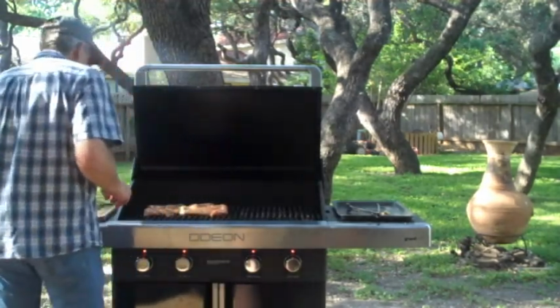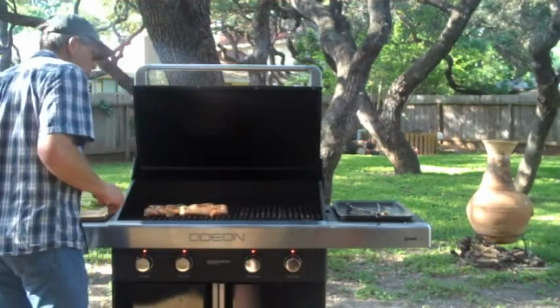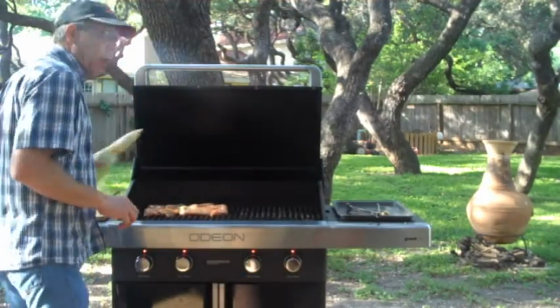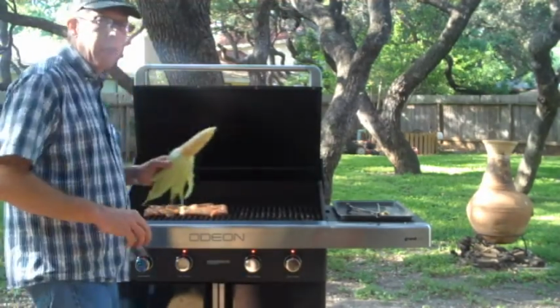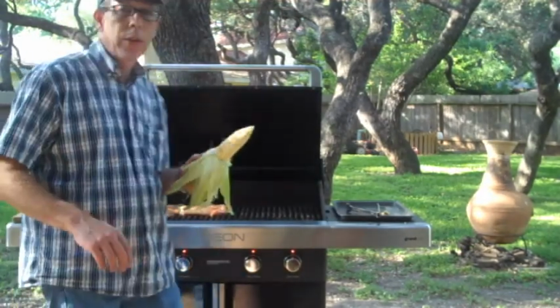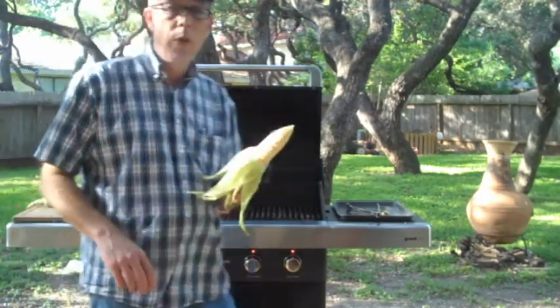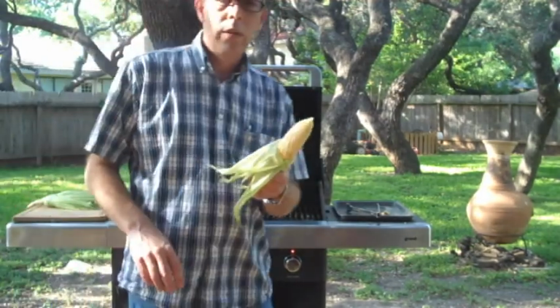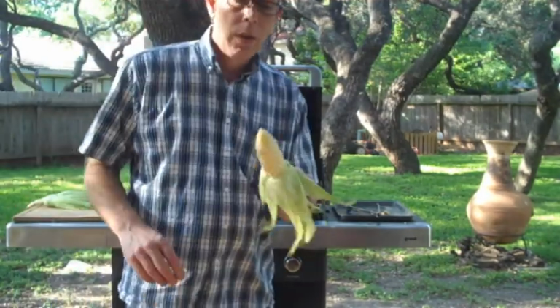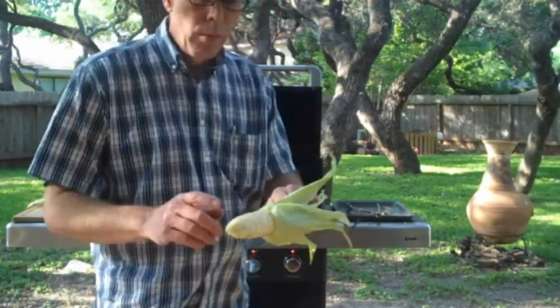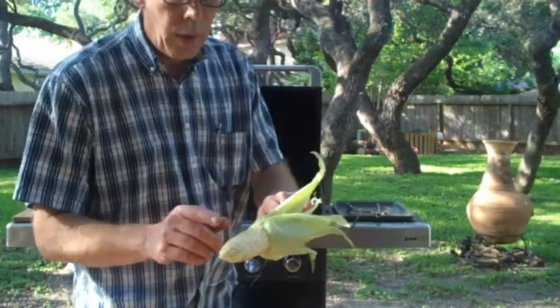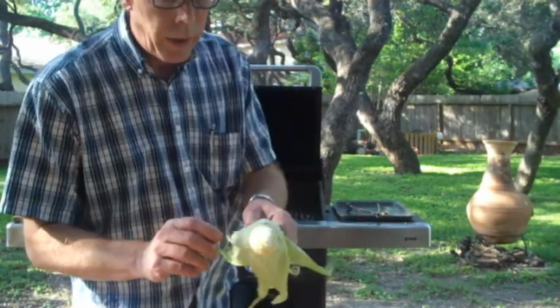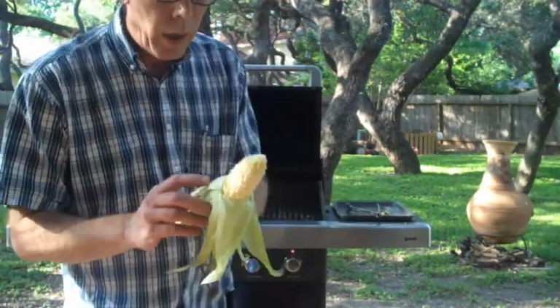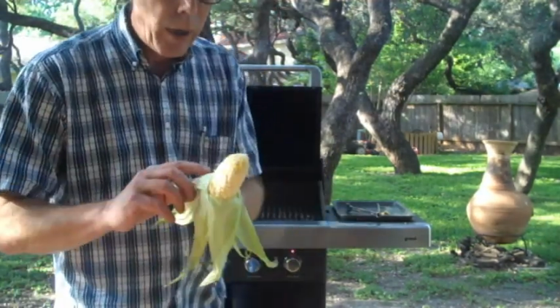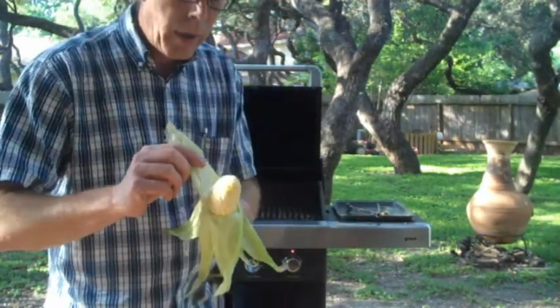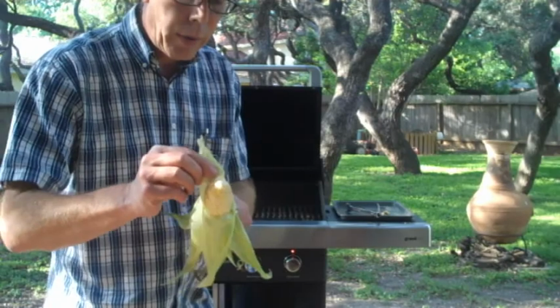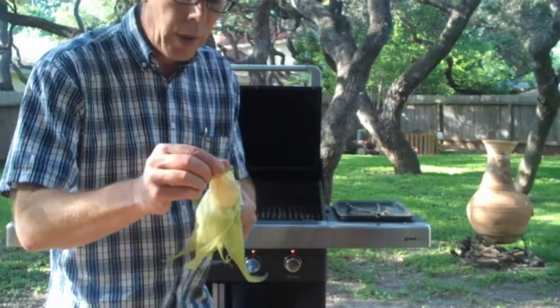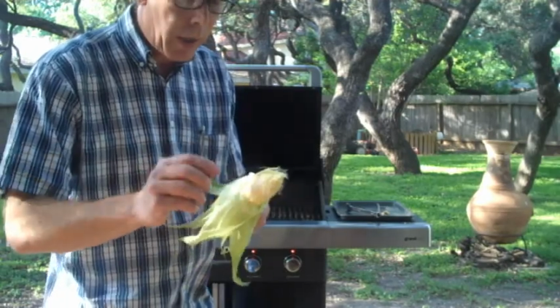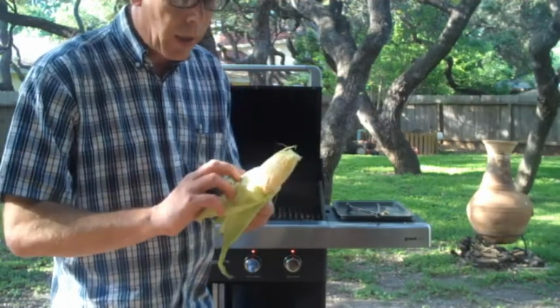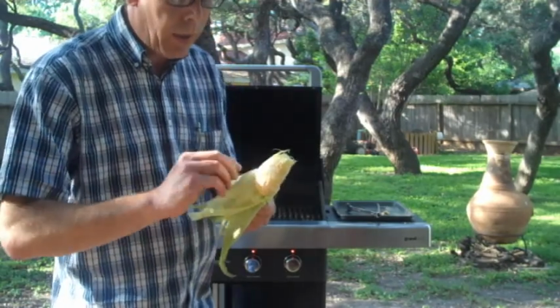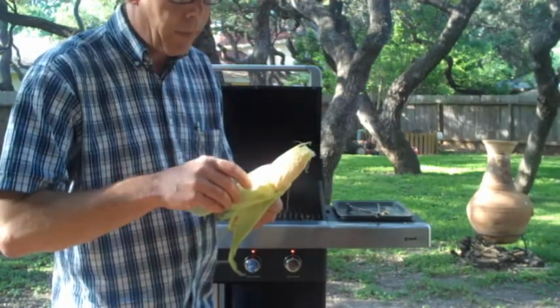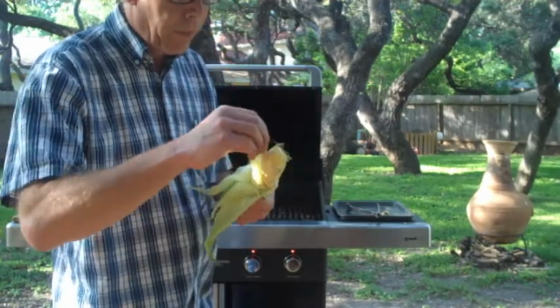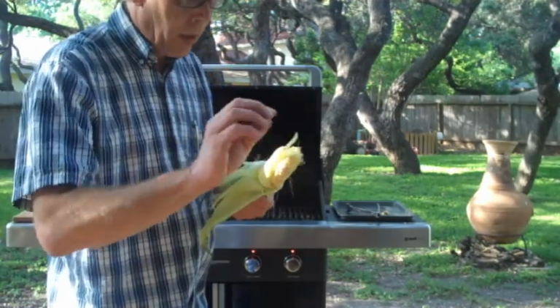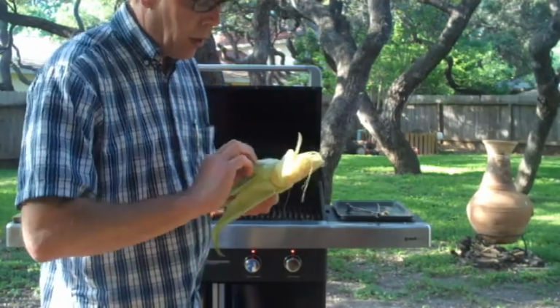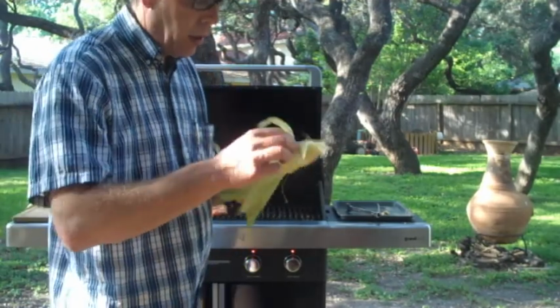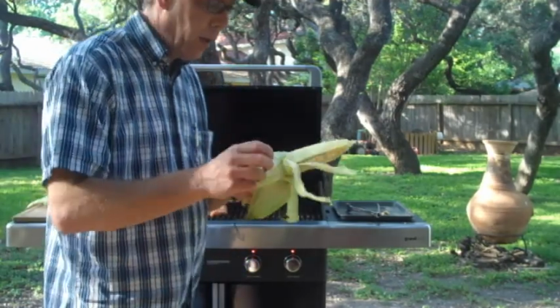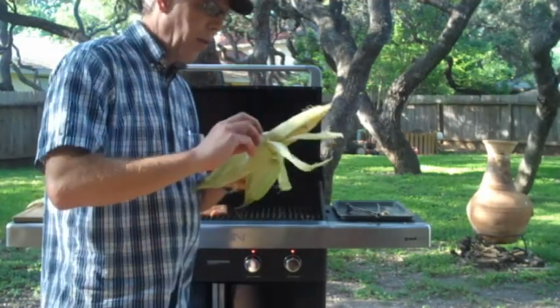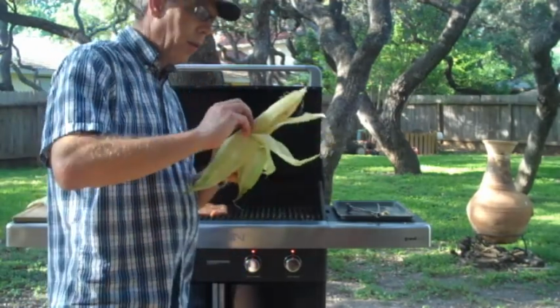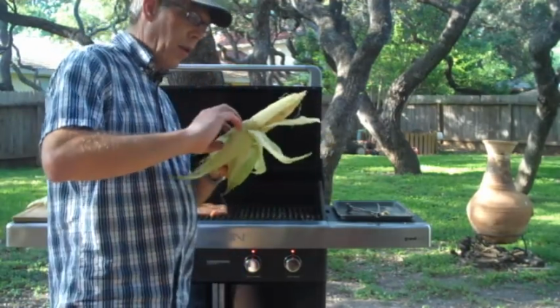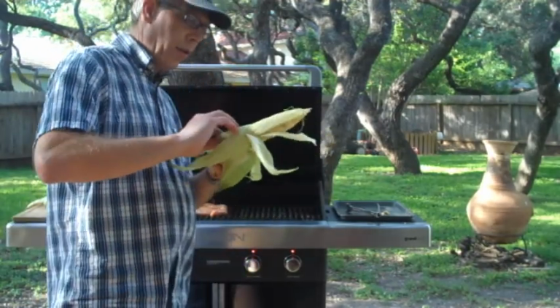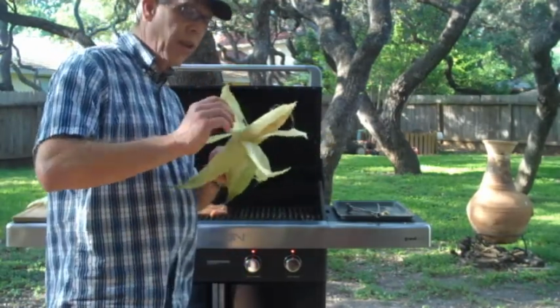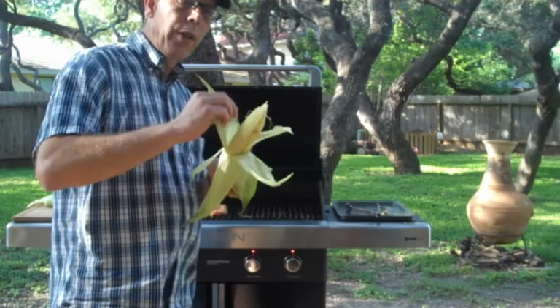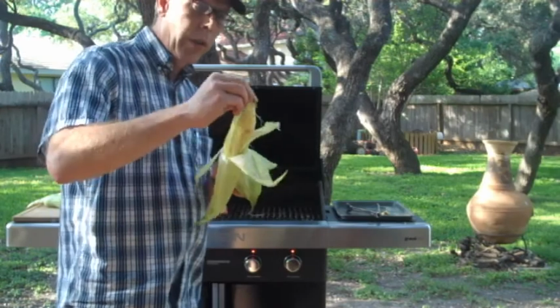We took some corn, put a little butter and salt and pepper on it, then put the husks back on top of it. Let's throw this stuff on the grill.